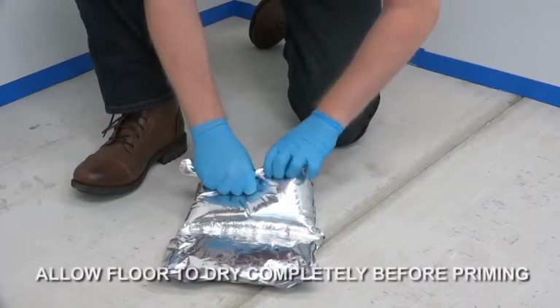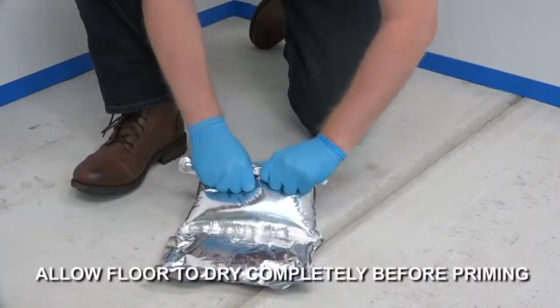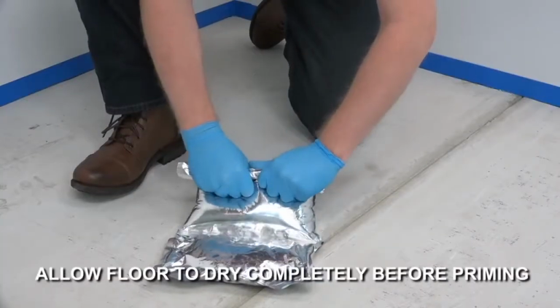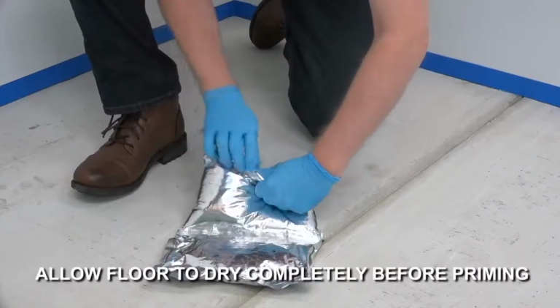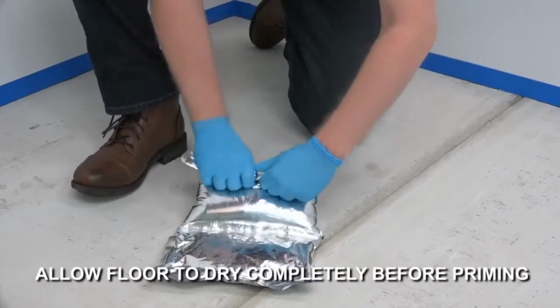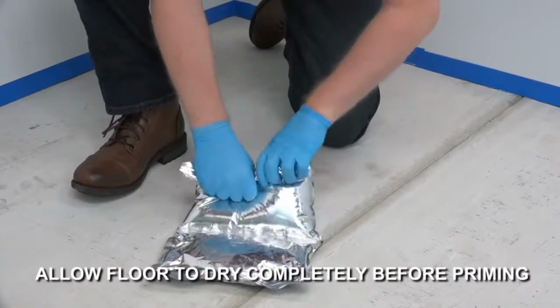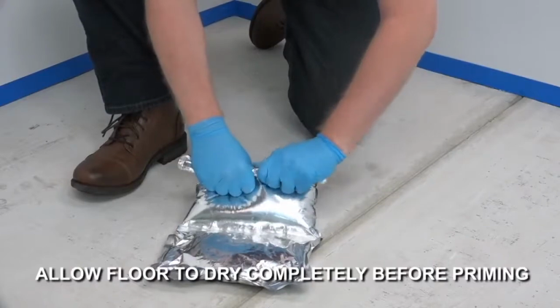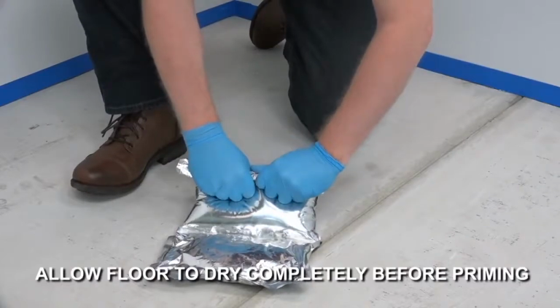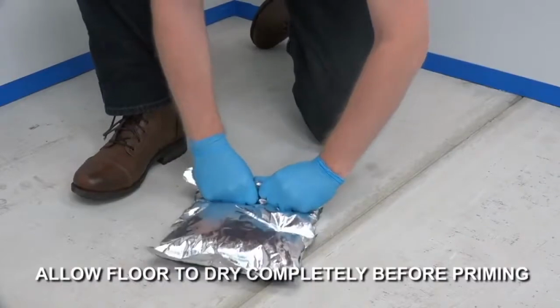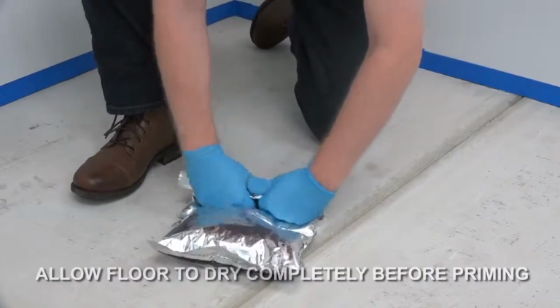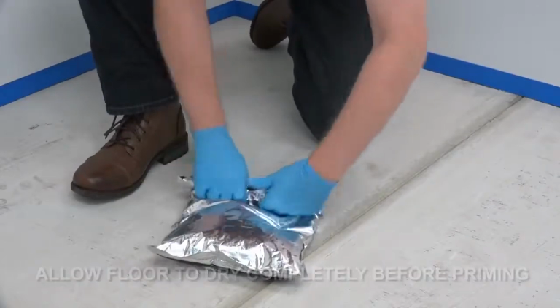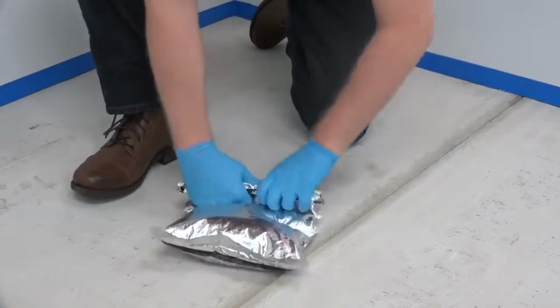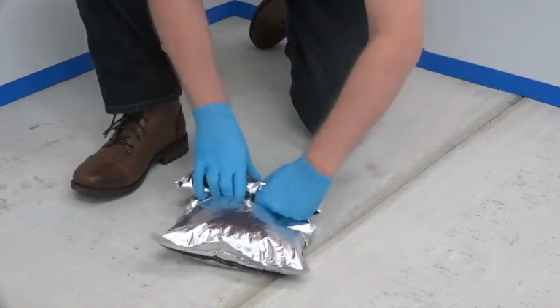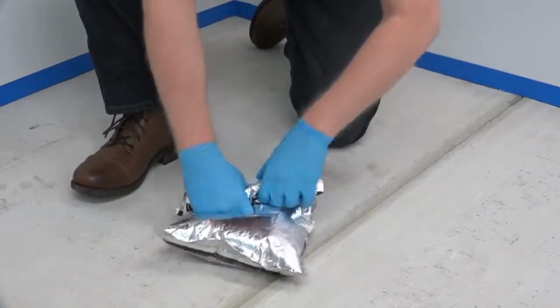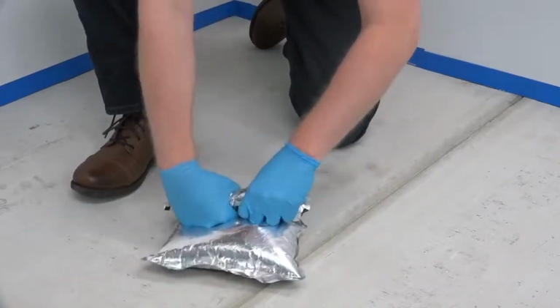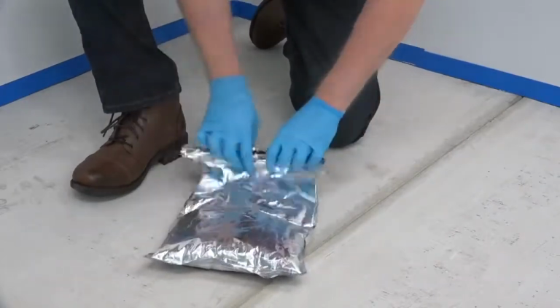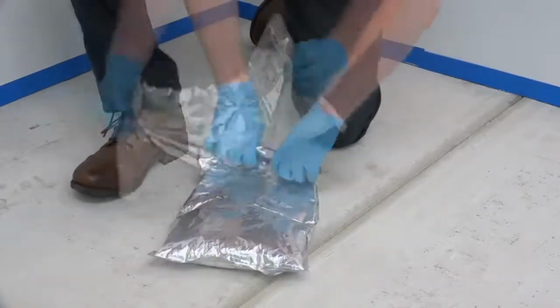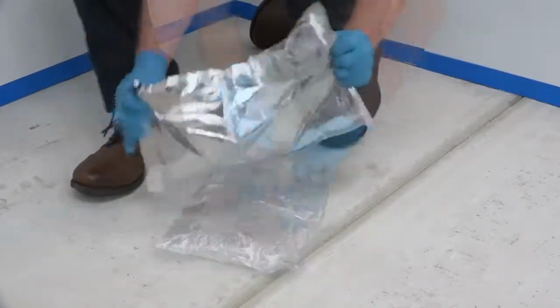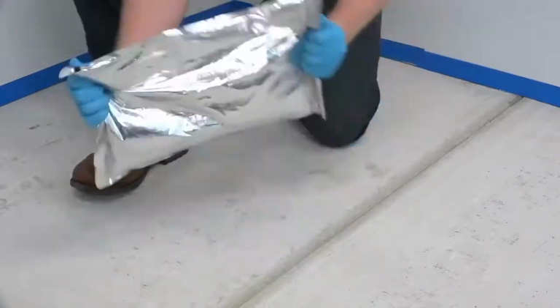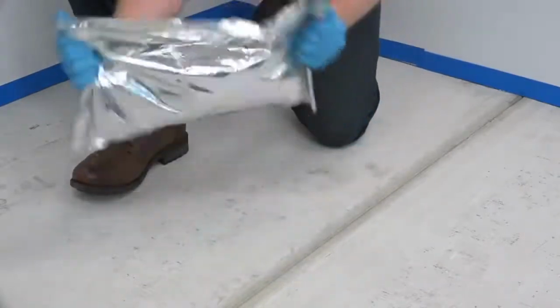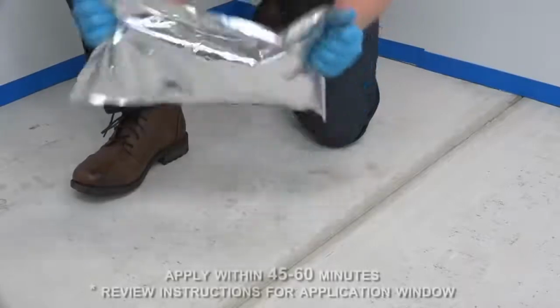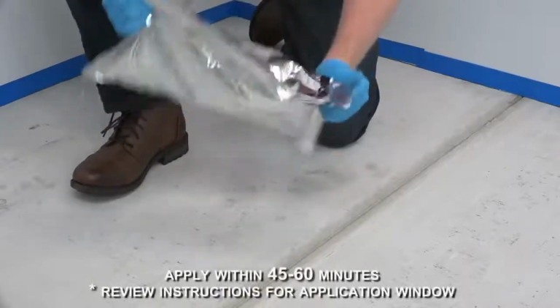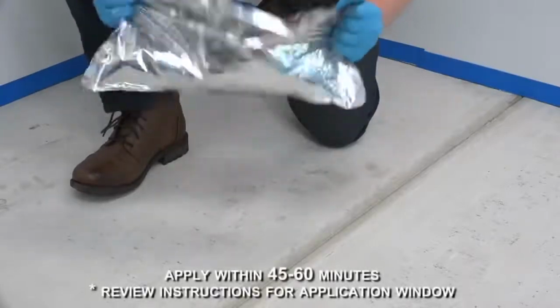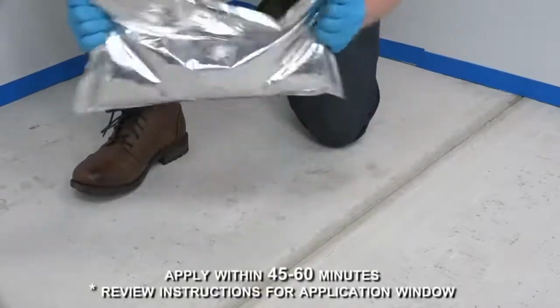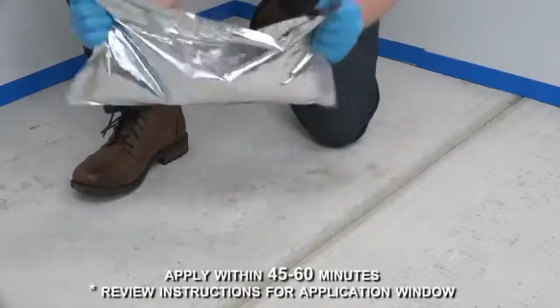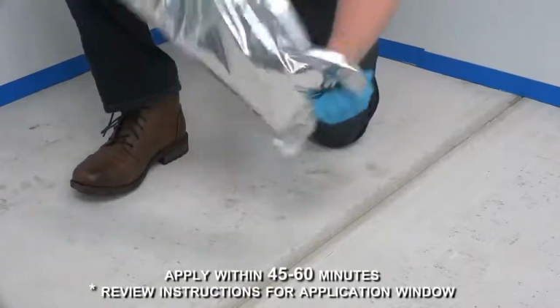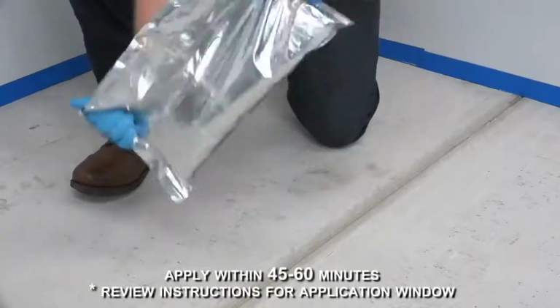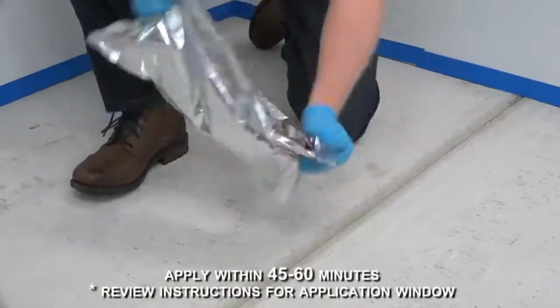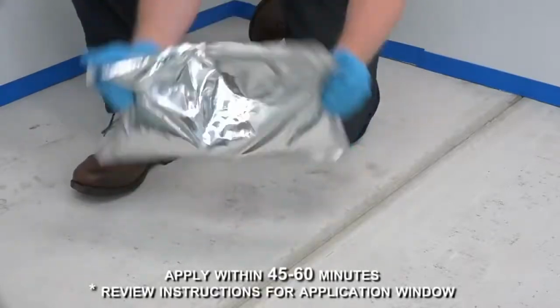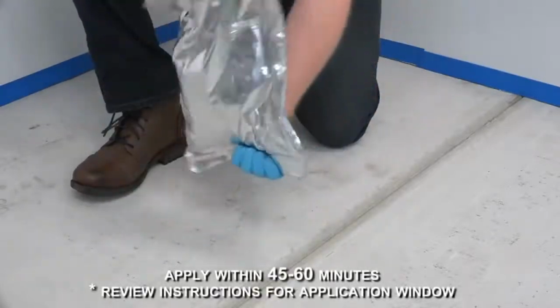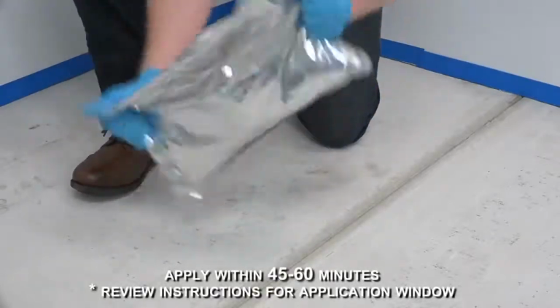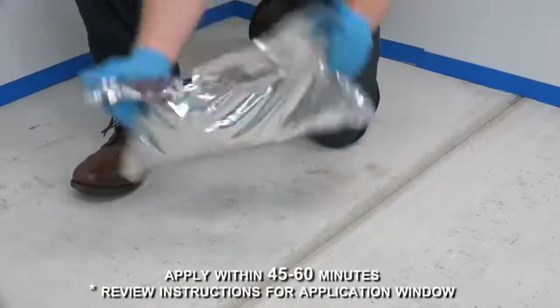When ready to coat, simply burst the pouch by rolling part A towards part B until the middle seal bursts, allowing the two components to mix together. Shake the pouch for two to three minutes, squeezing the edges.